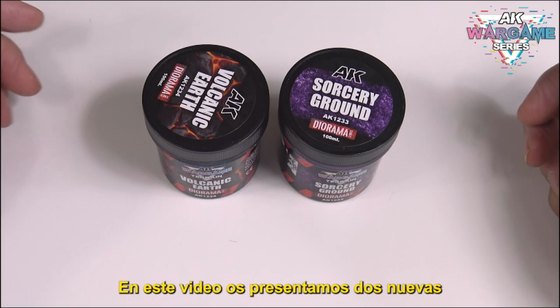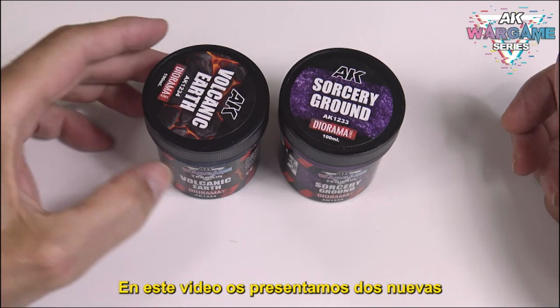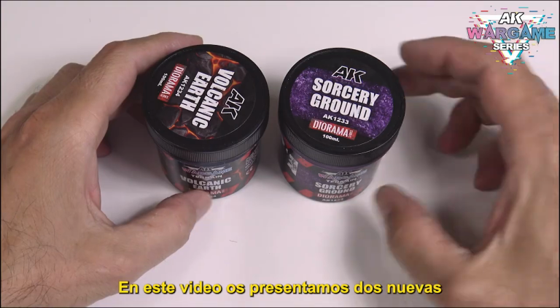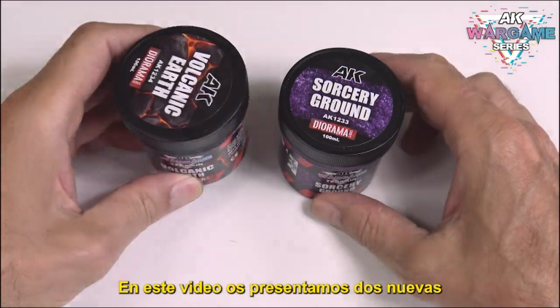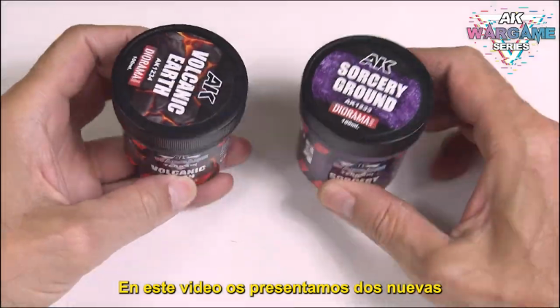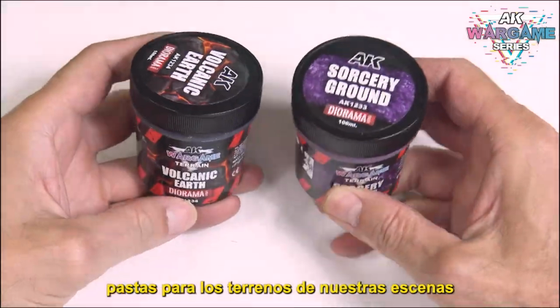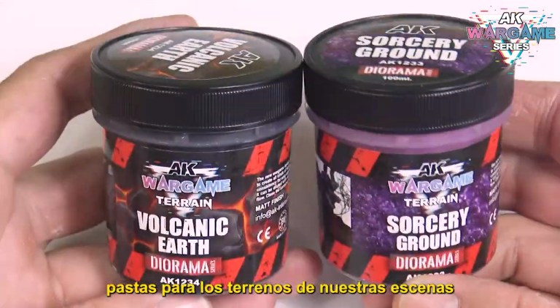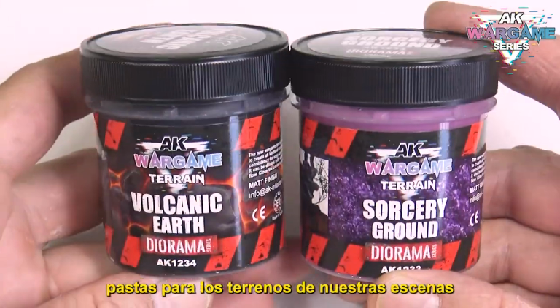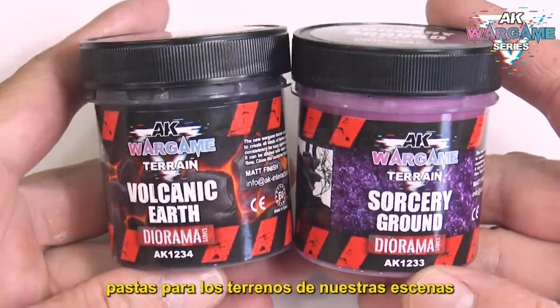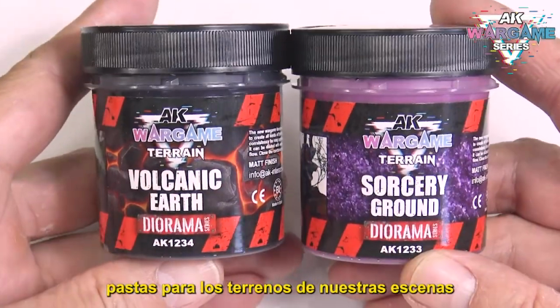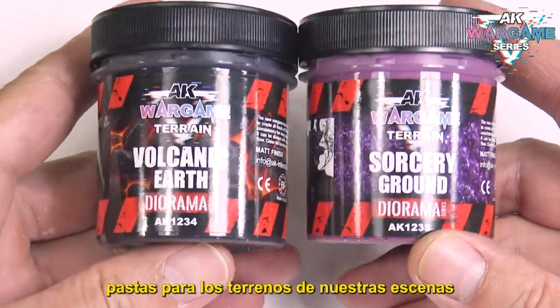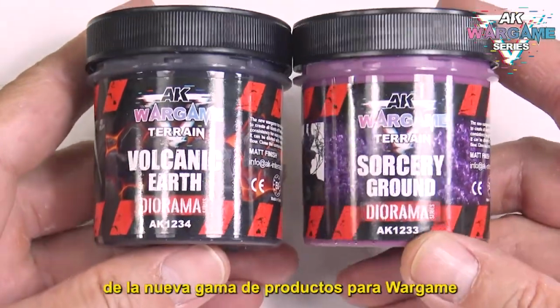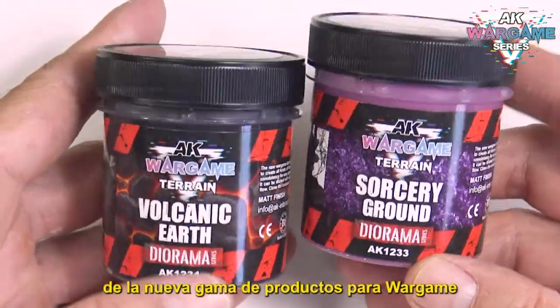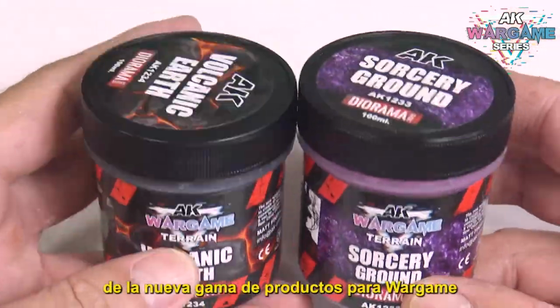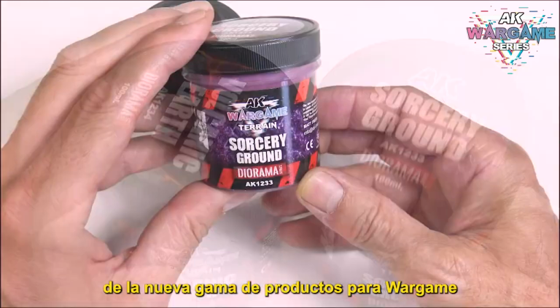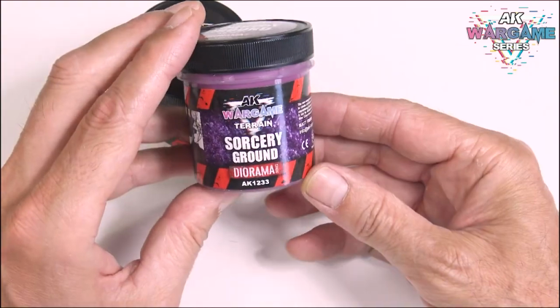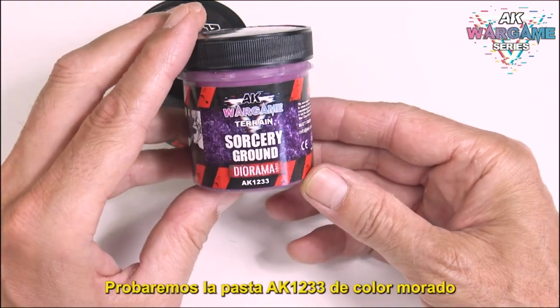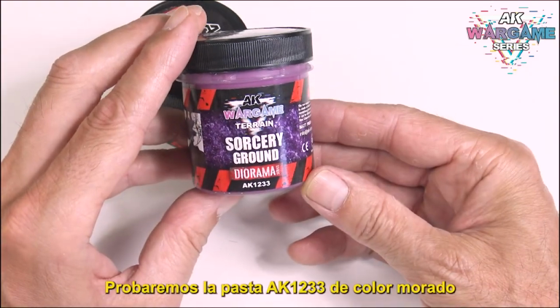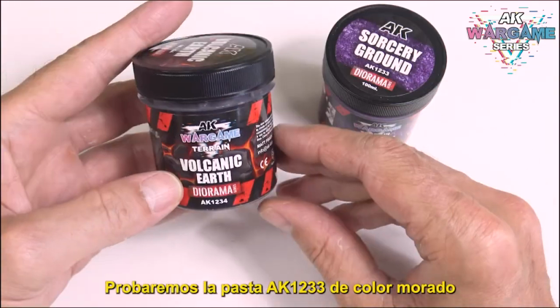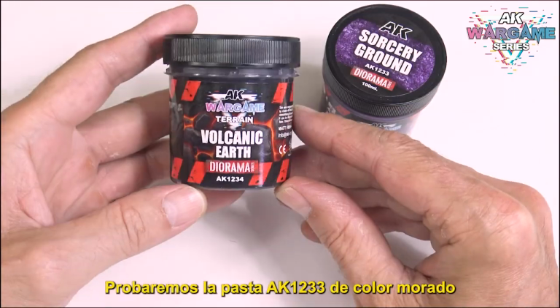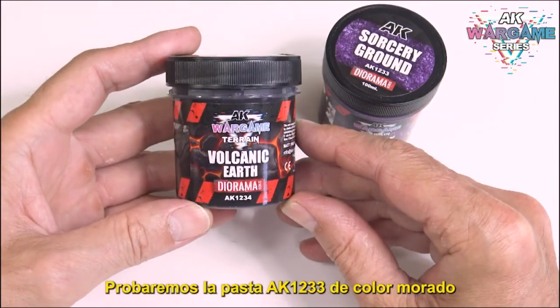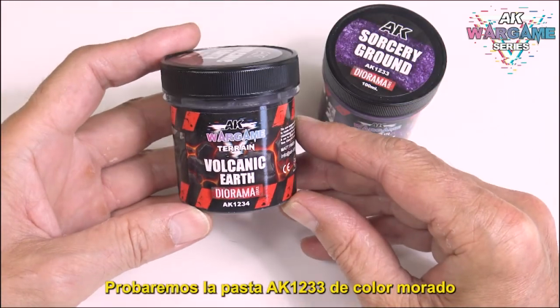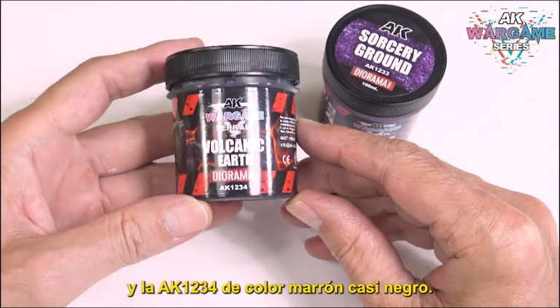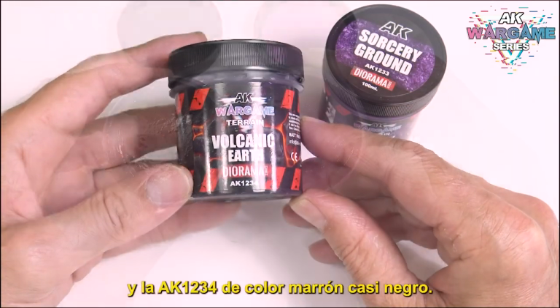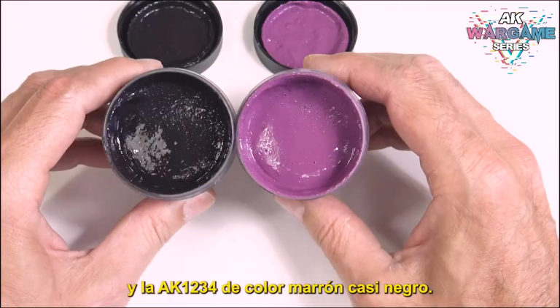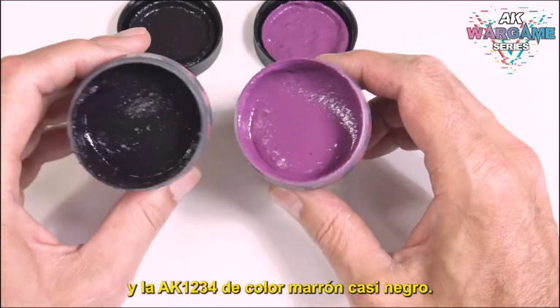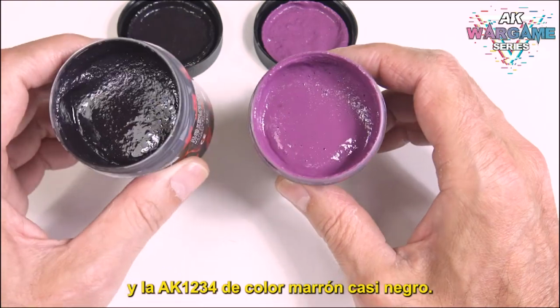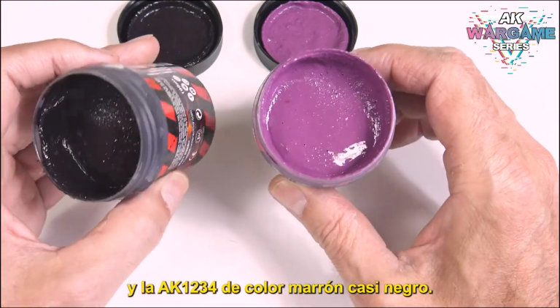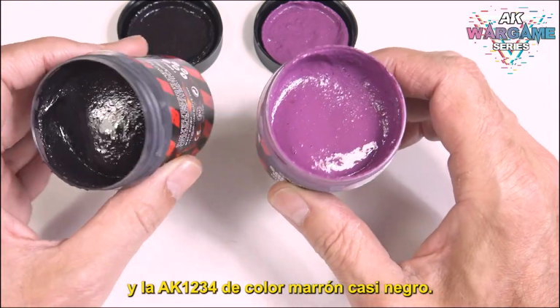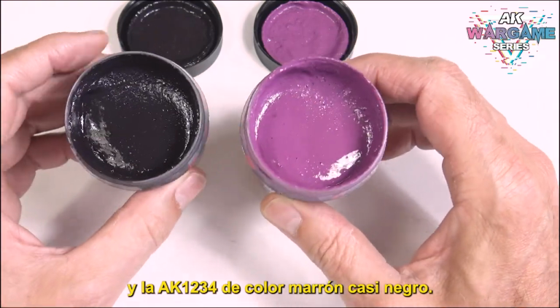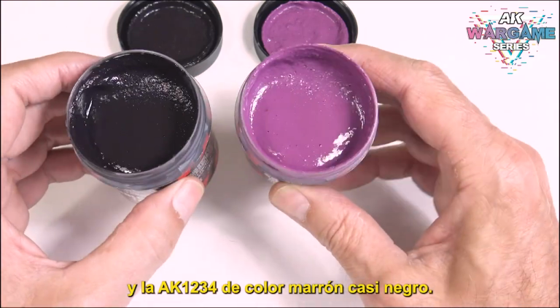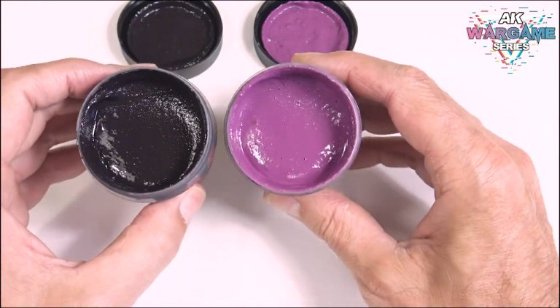In this video we present two new pastes for the terrain of our scenes from the new range of Wargame products. We will be testing the purple AK-1233 paste and AK-1234 in brown almost black color.